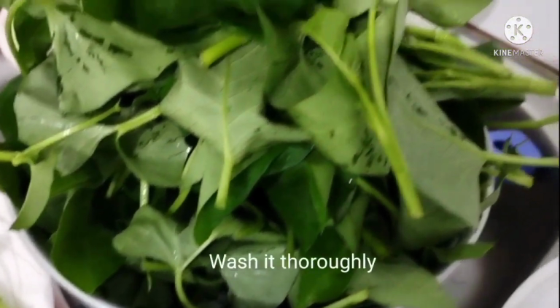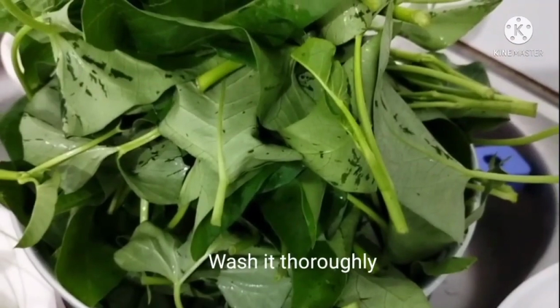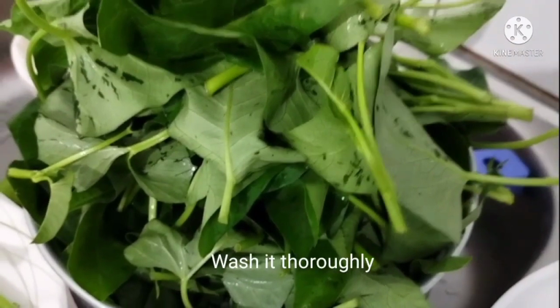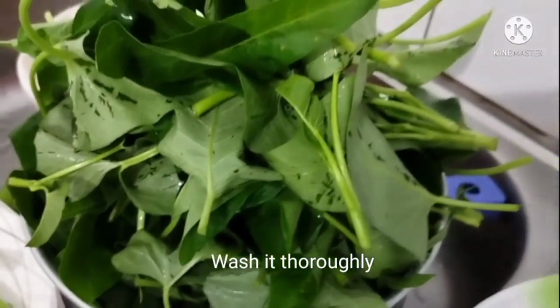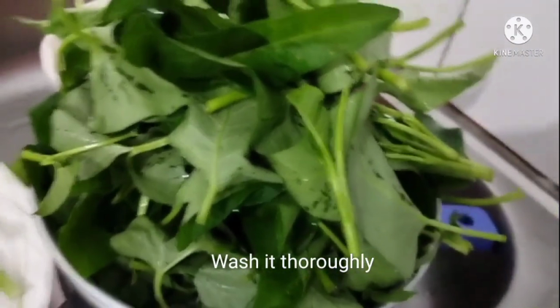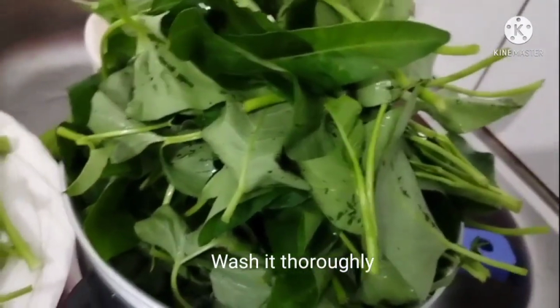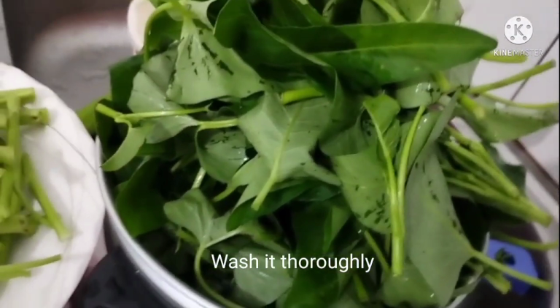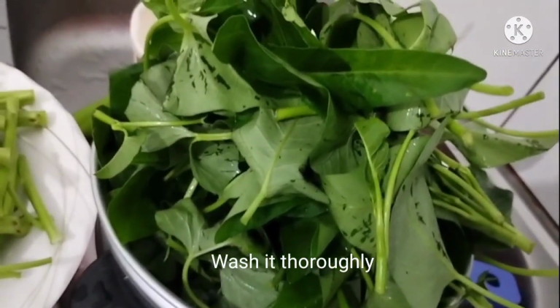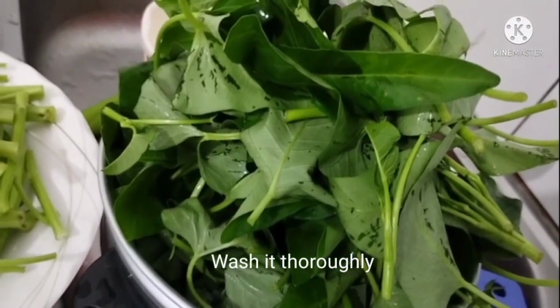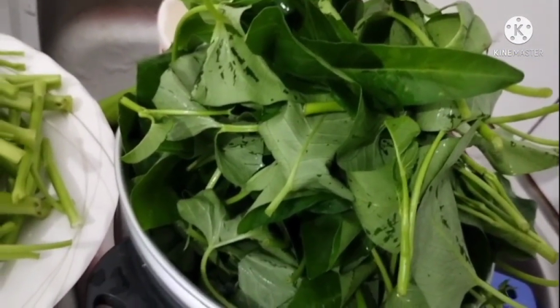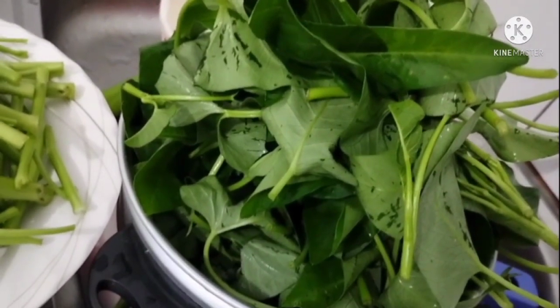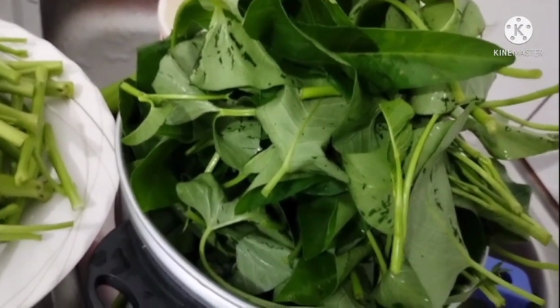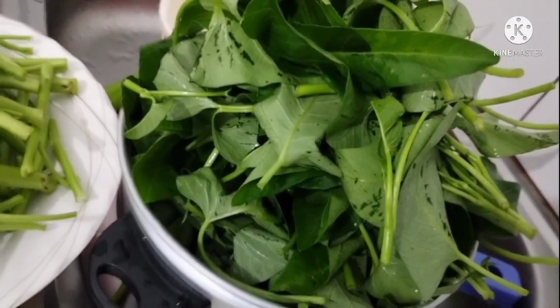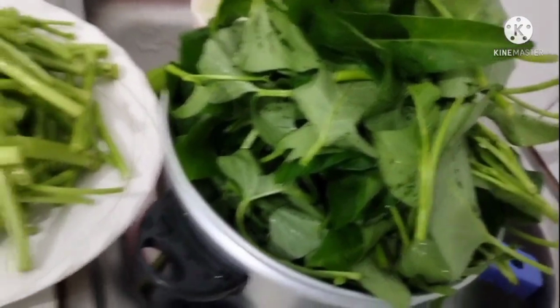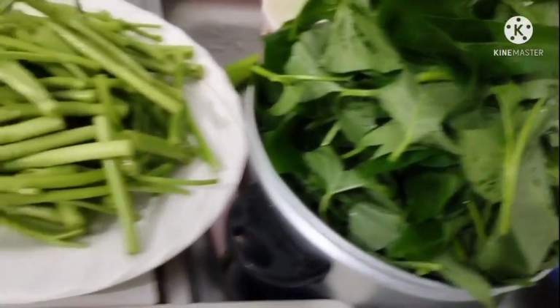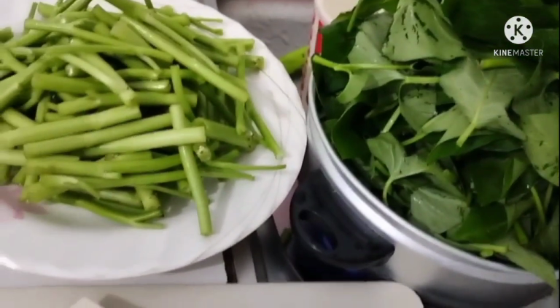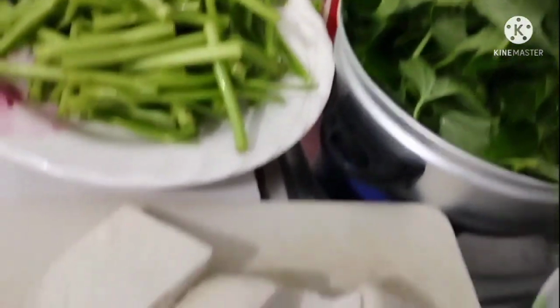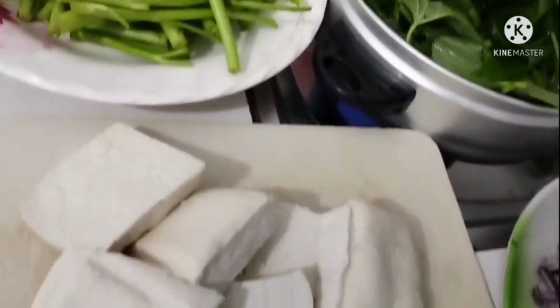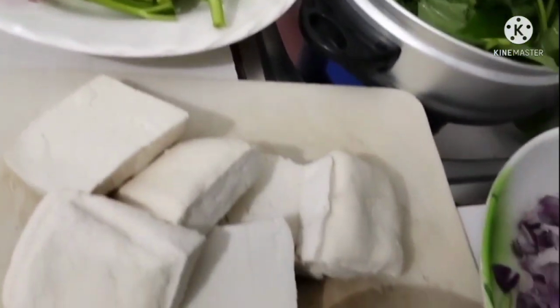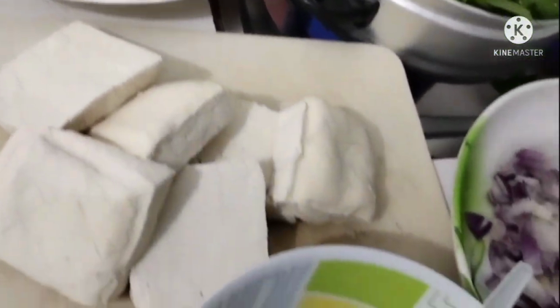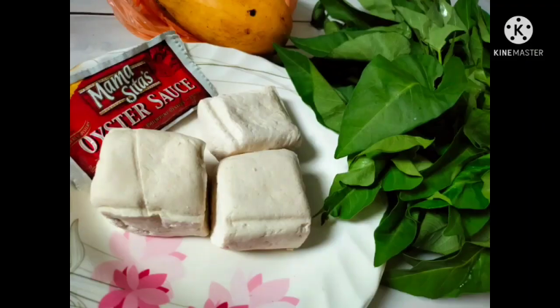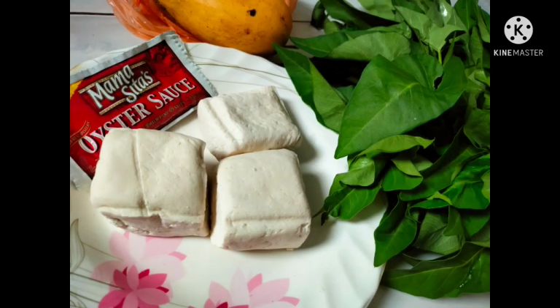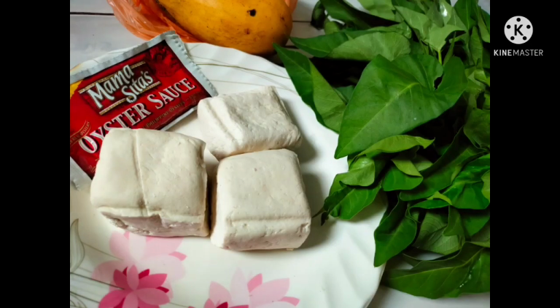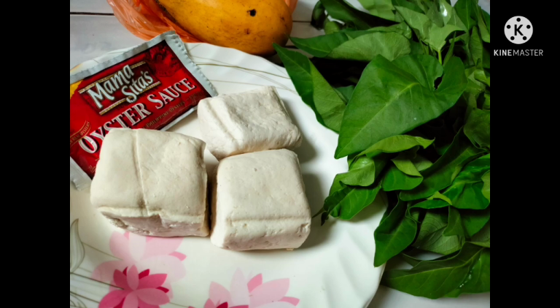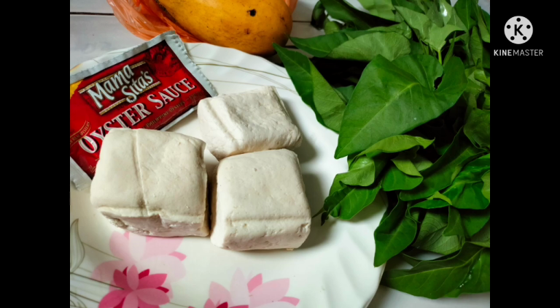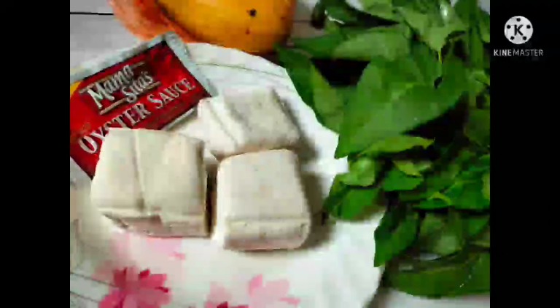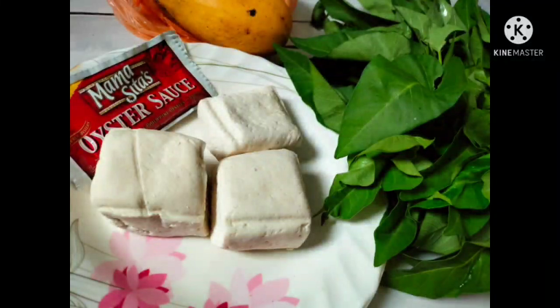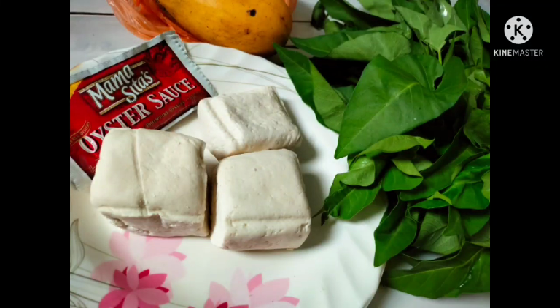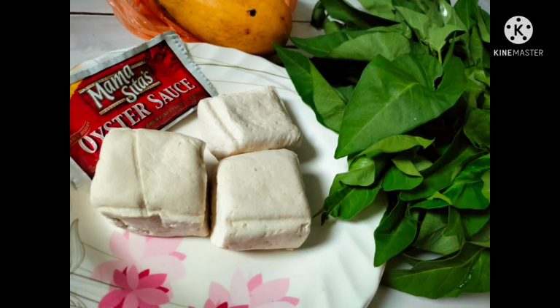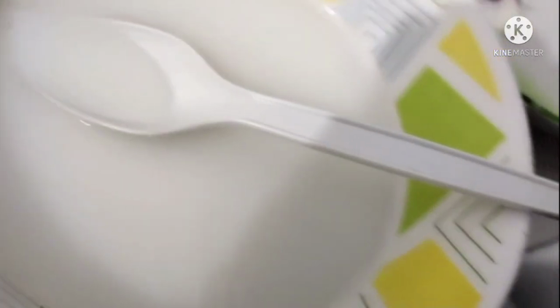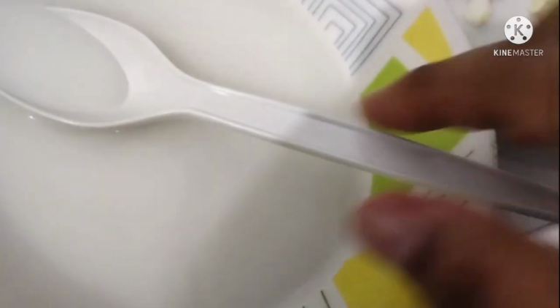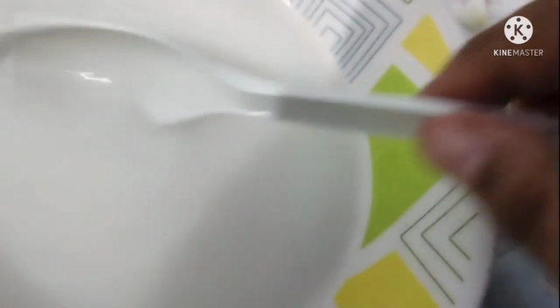So I'm gonna be out of my comfort zone because I don't usually cook. But I'll try to cook since I'm living alone now. It's just a very simple recipe that you can cook.